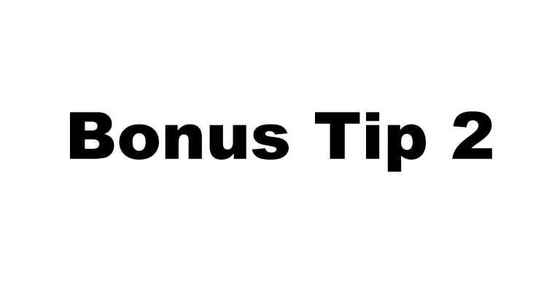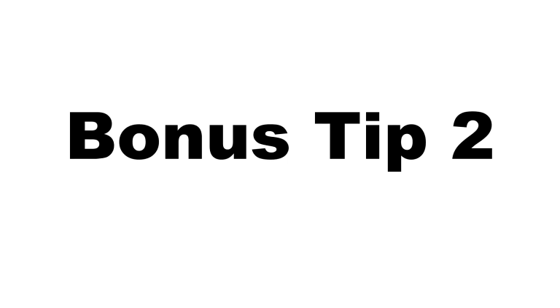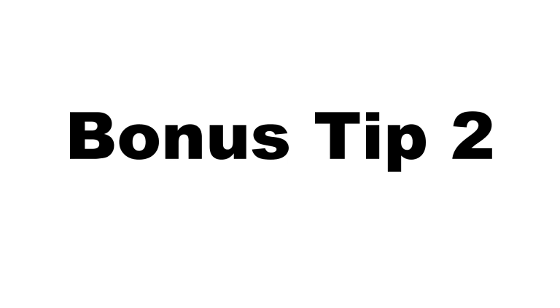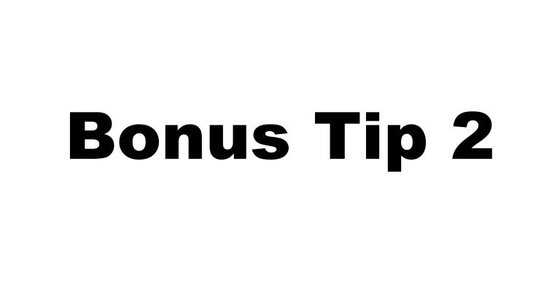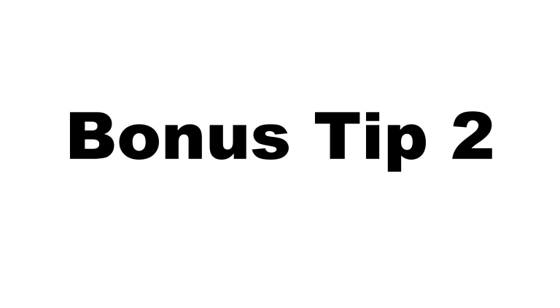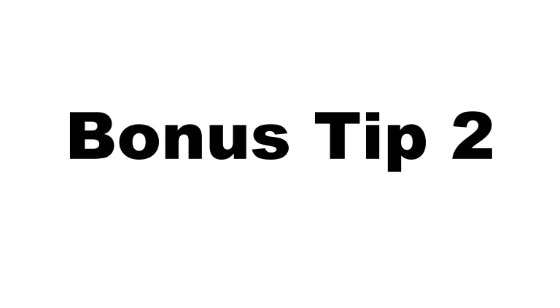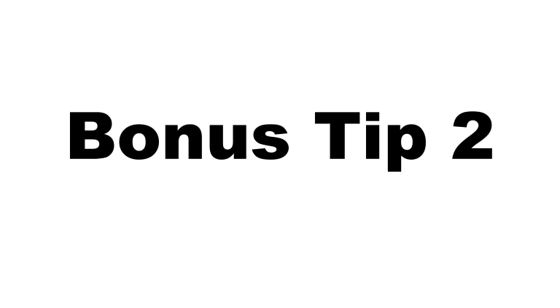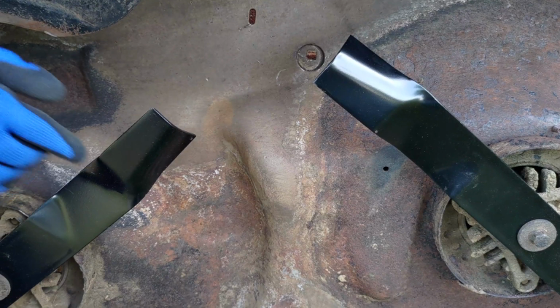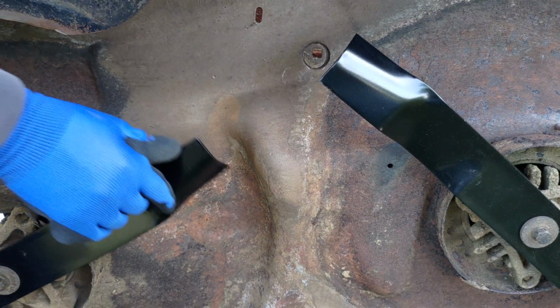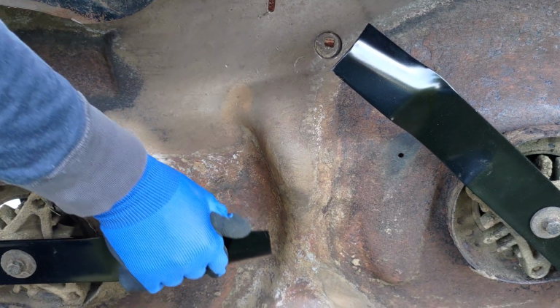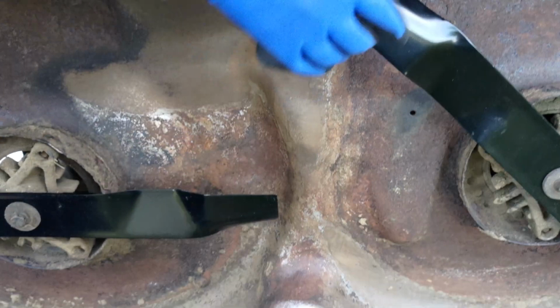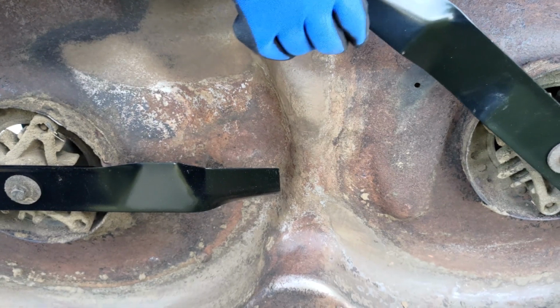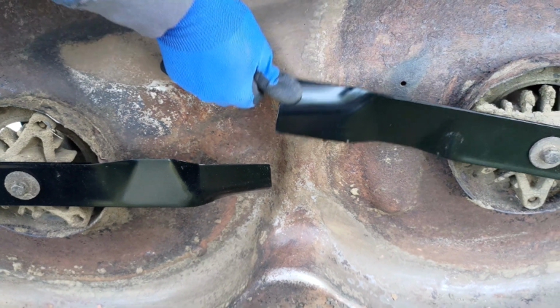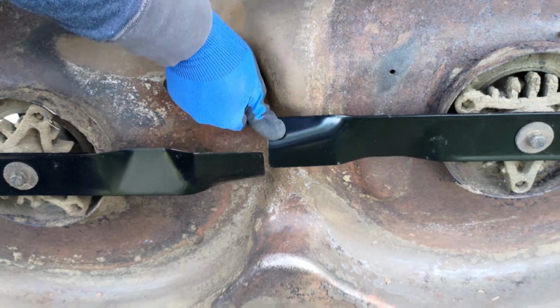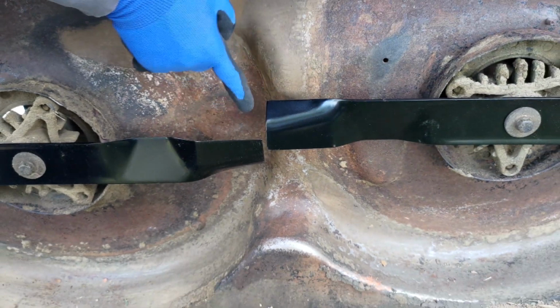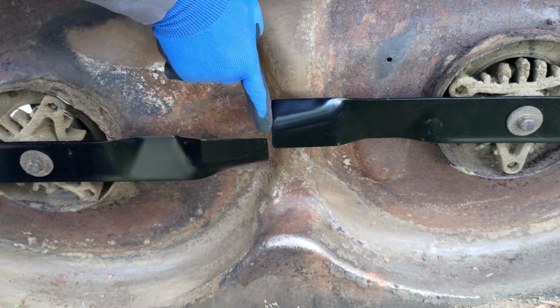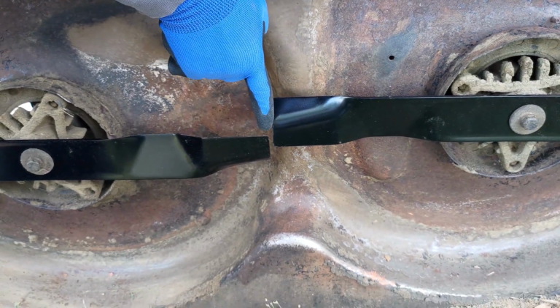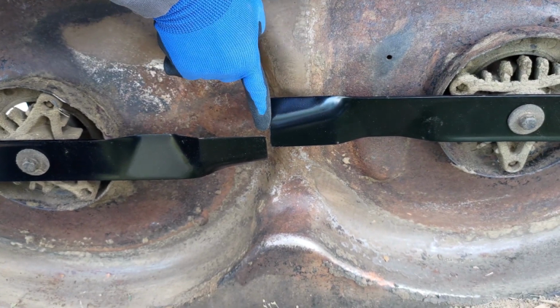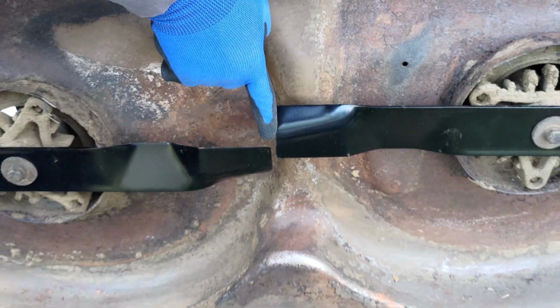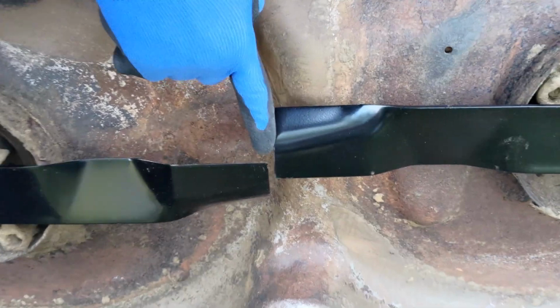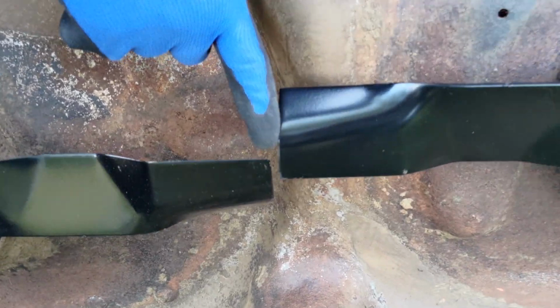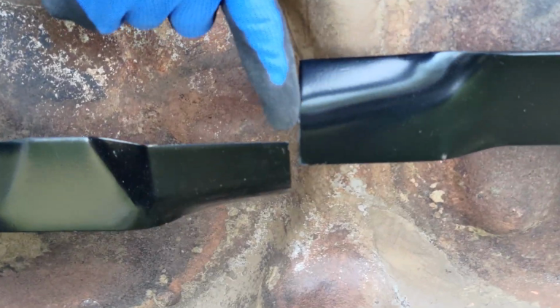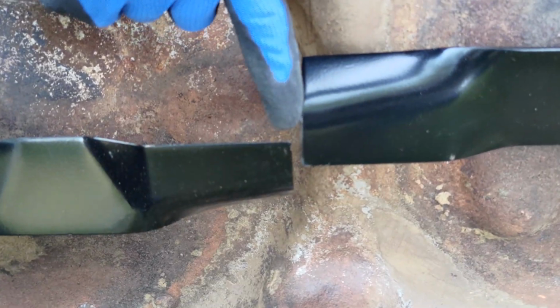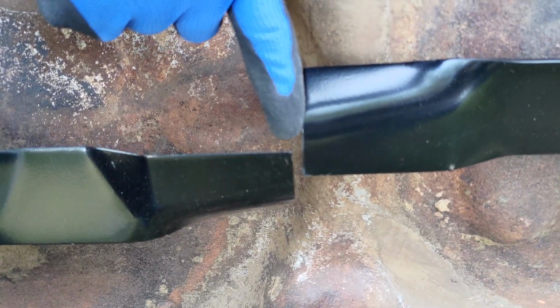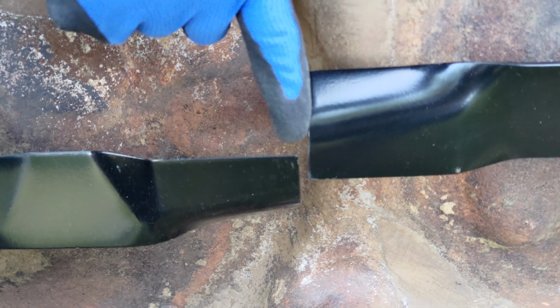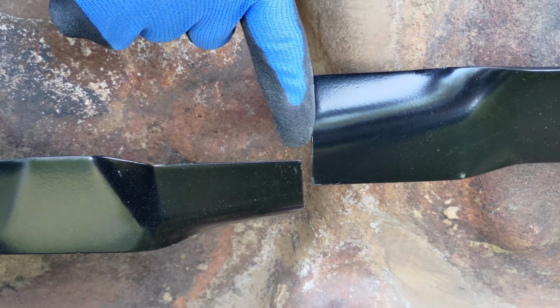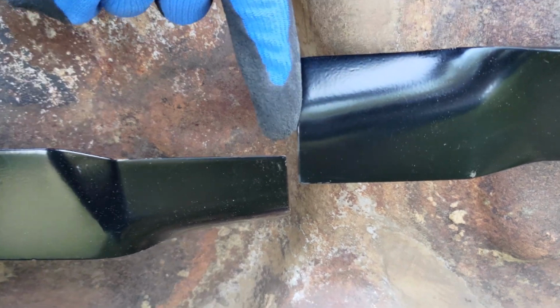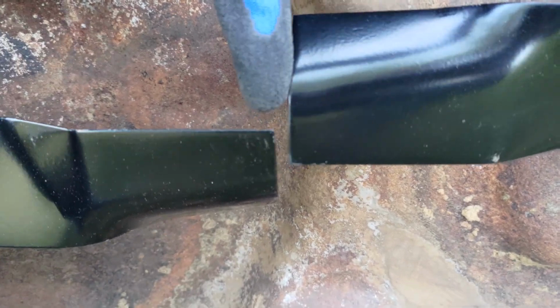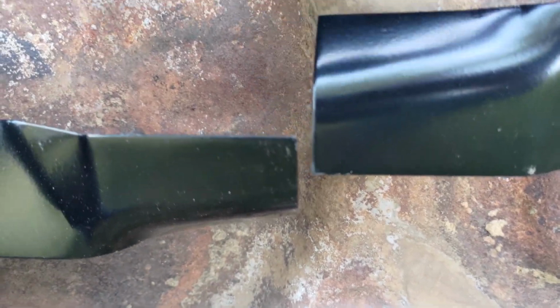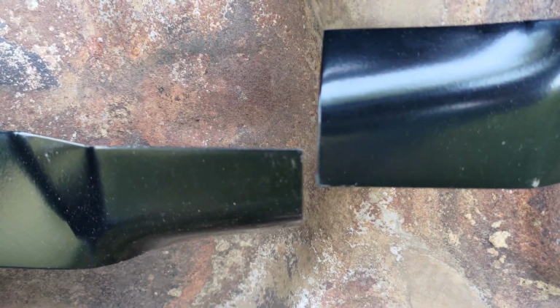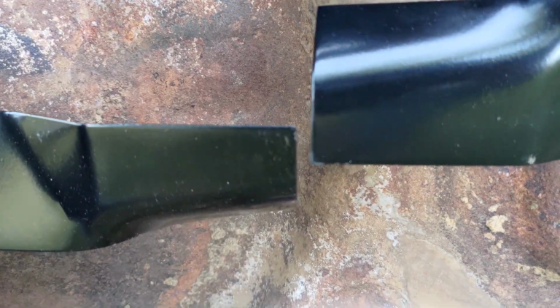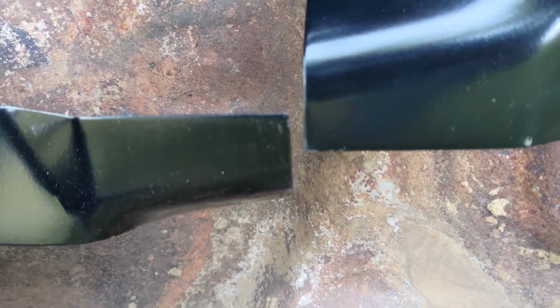The second bonus tip is to examine the alignment of the deck and blades. This is accomplished by bringing the two edges of the blade together. If they are level, then the alignment is correct. If they are not level, then an alignment correction would be required.